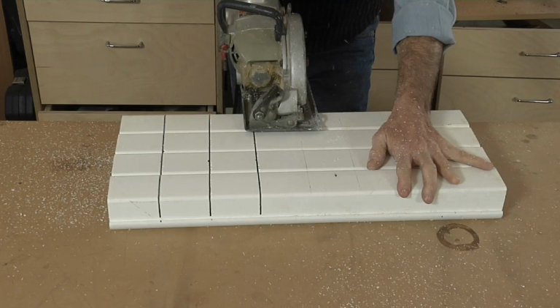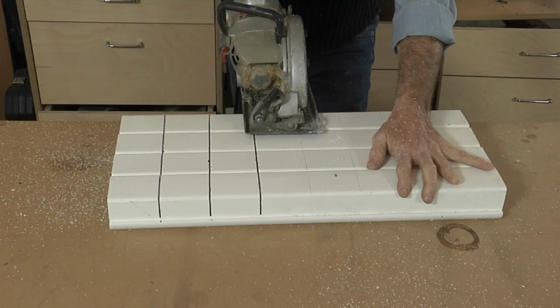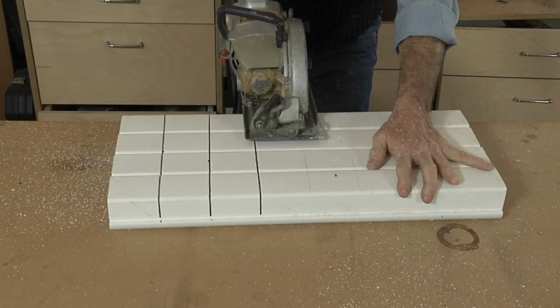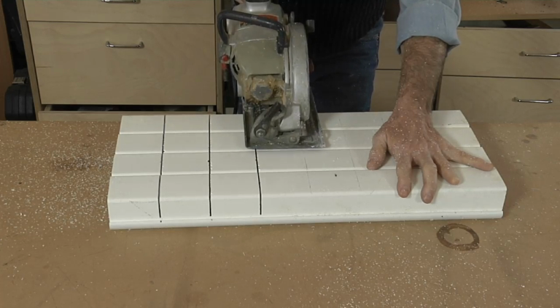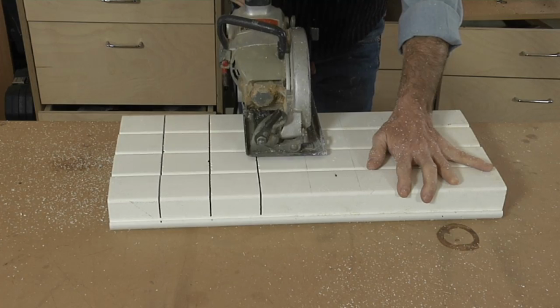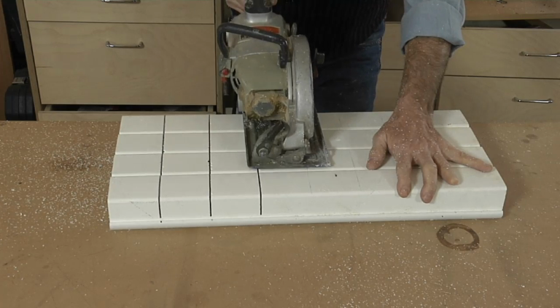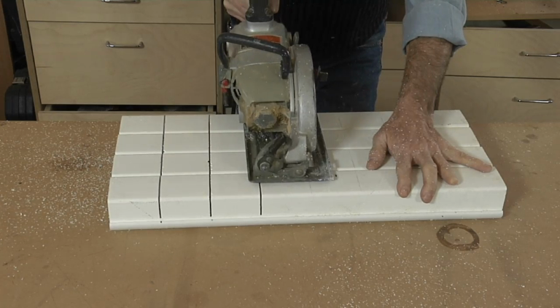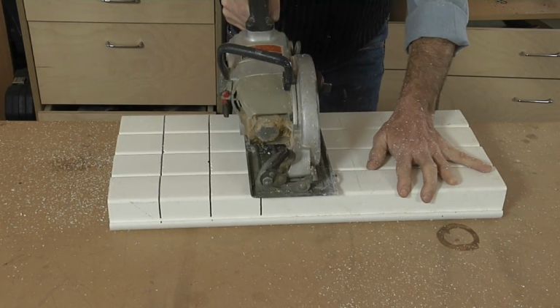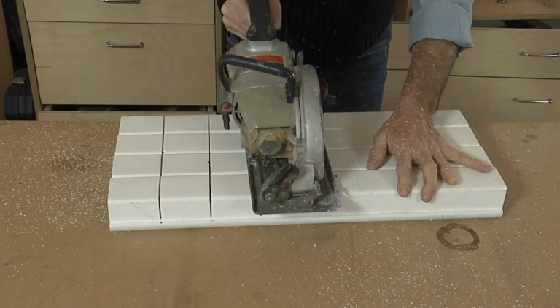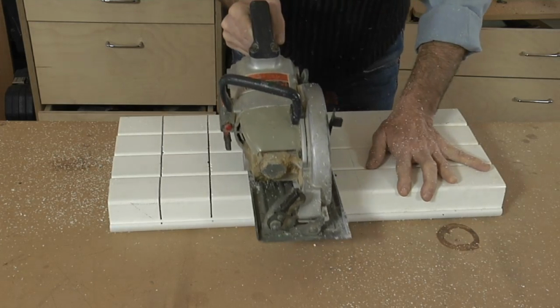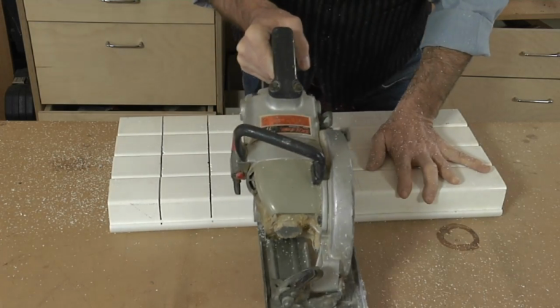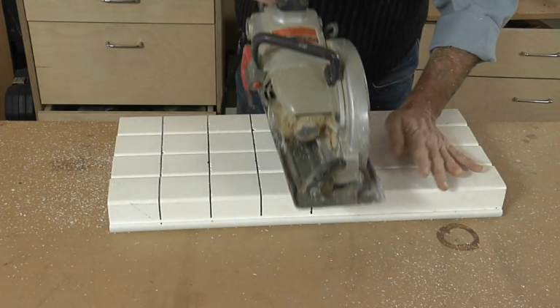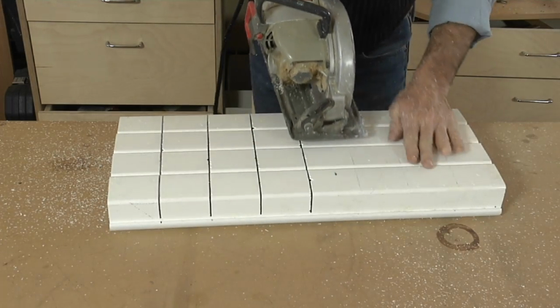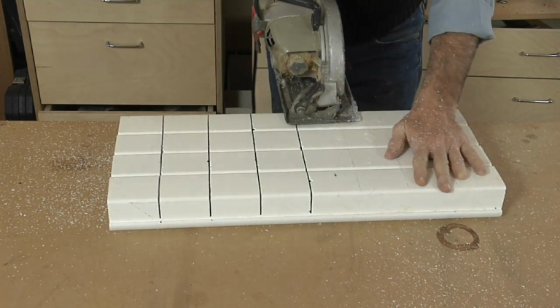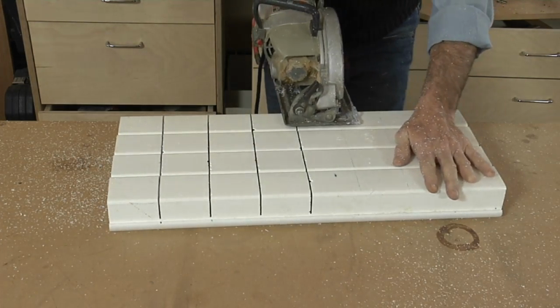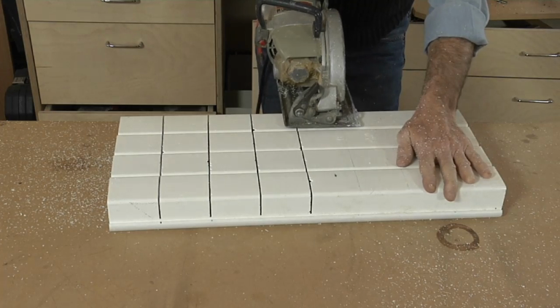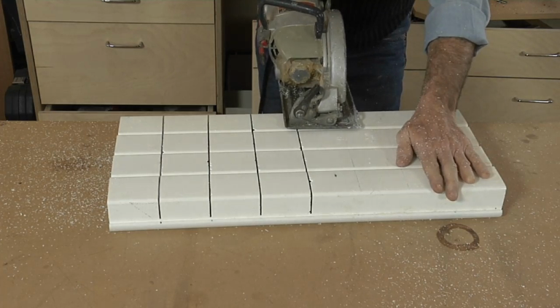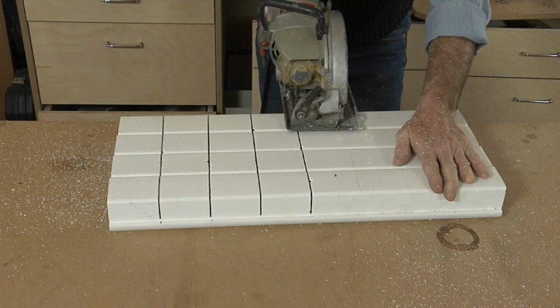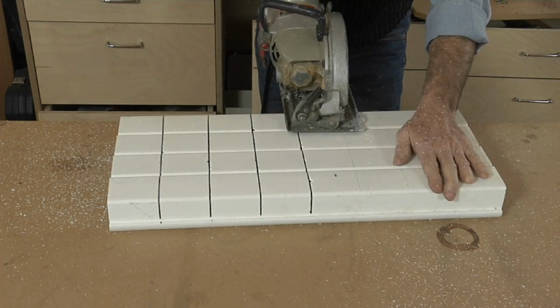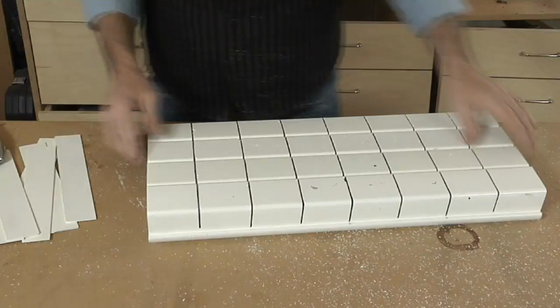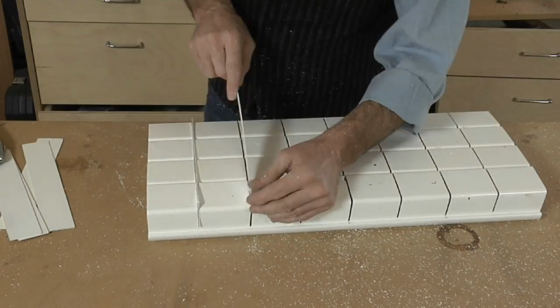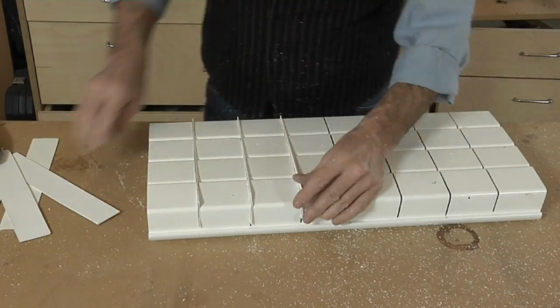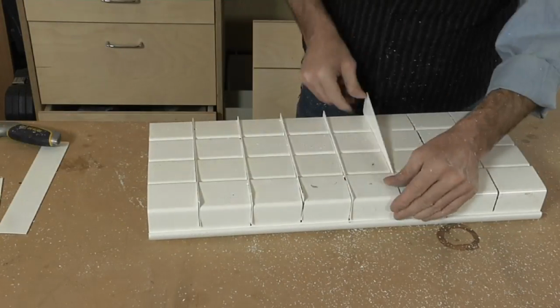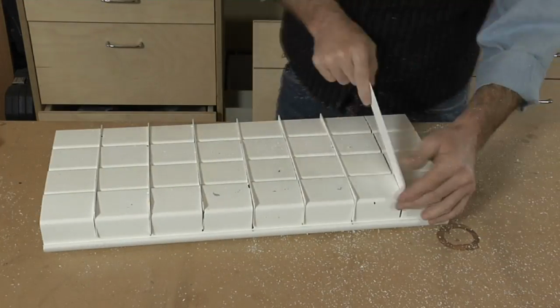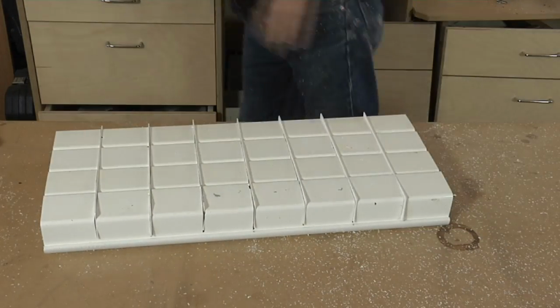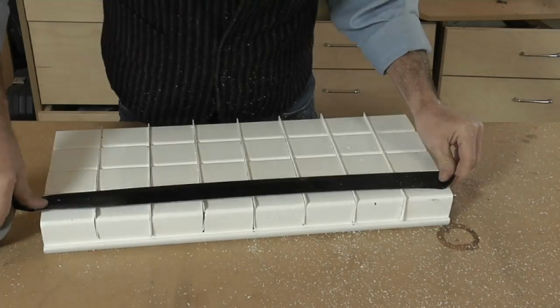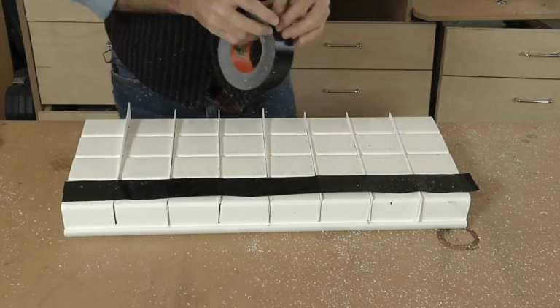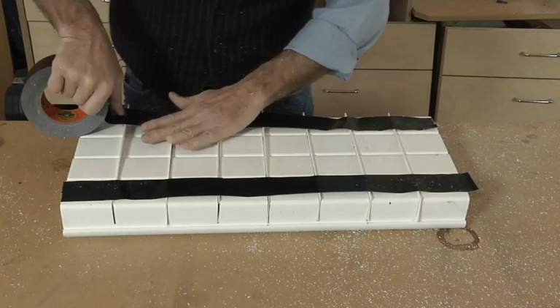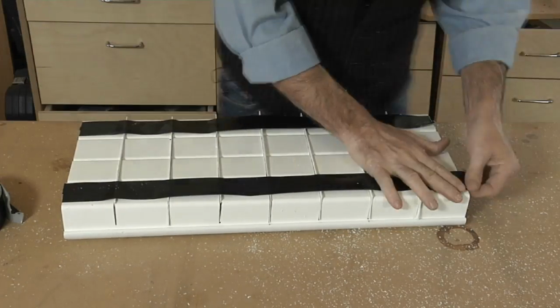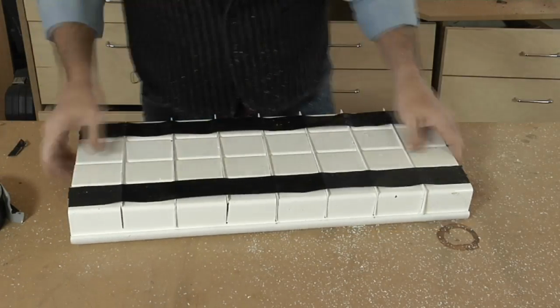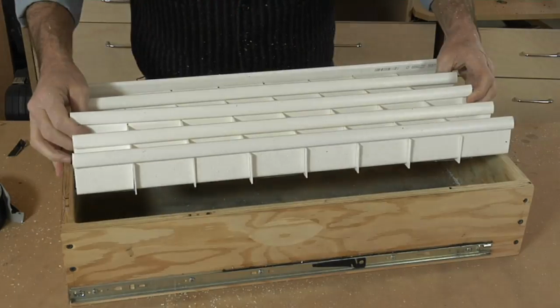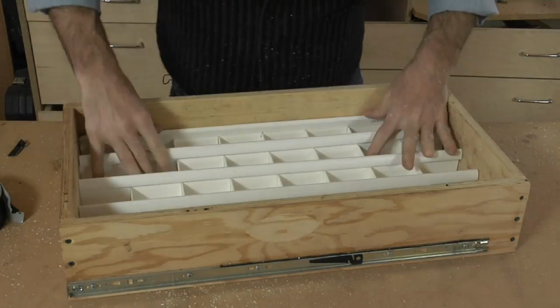I set that depth on my saw and then I simply make a series of cross cuts along the back side of the storage unit. I now take the dividers, cut them to length, and stick them in the slot. And to hold the whole thing together, I use a couple strips of duct tape.